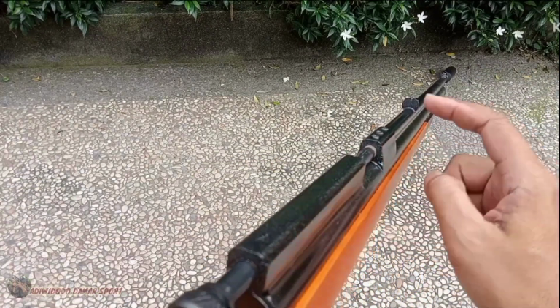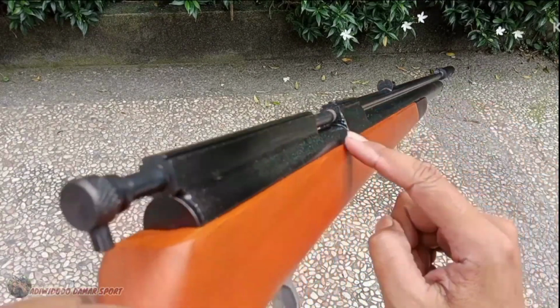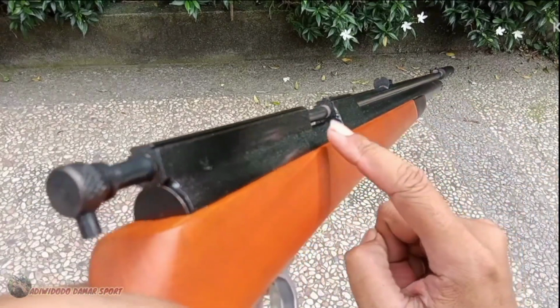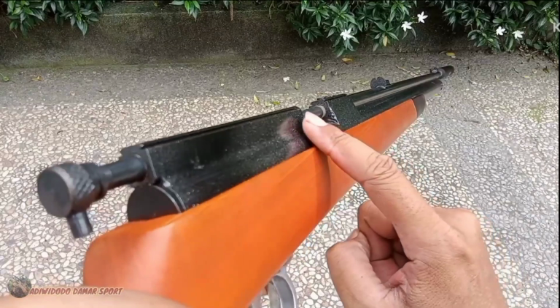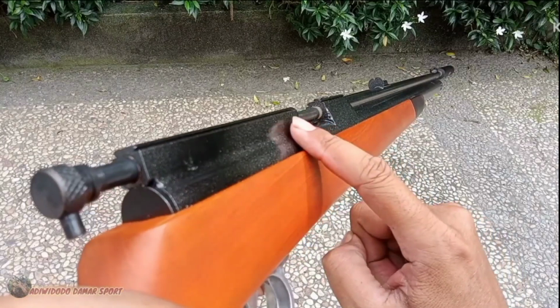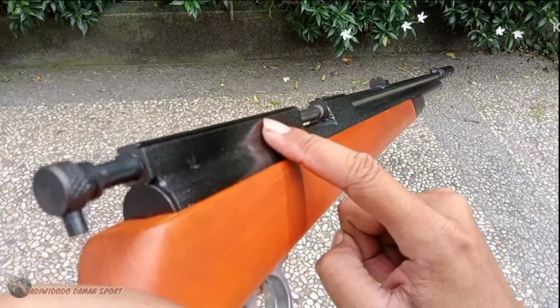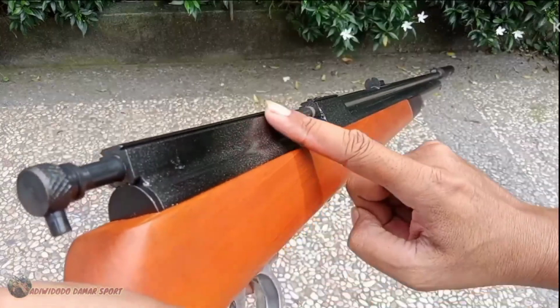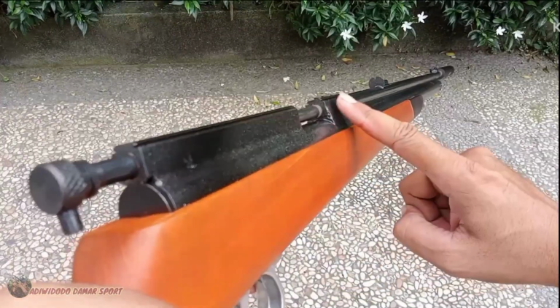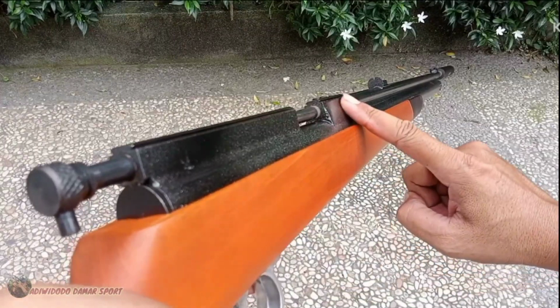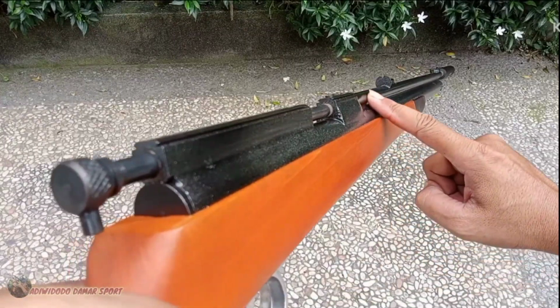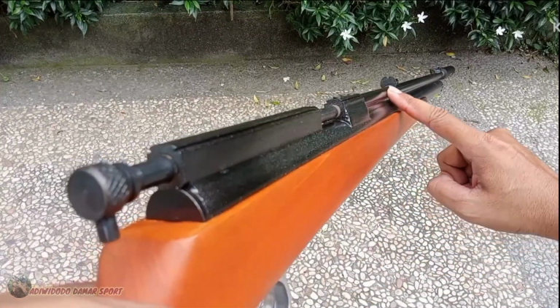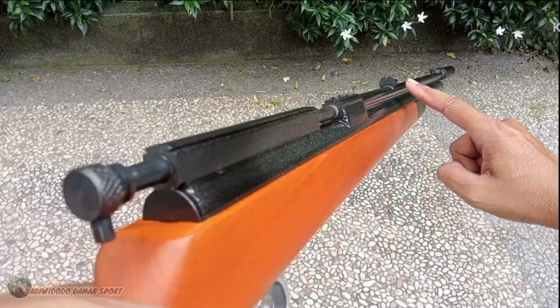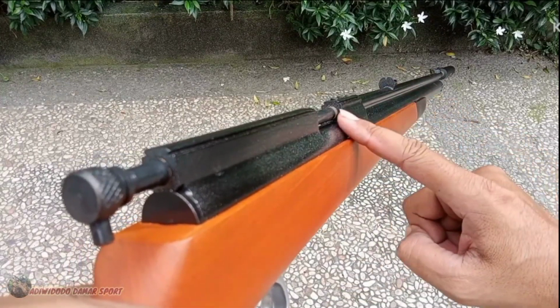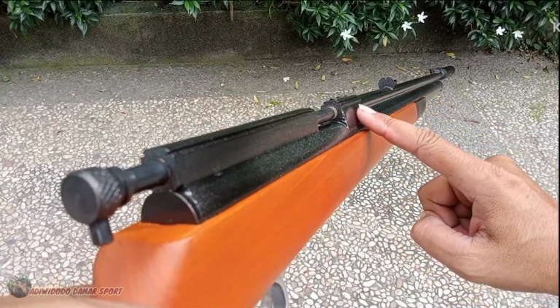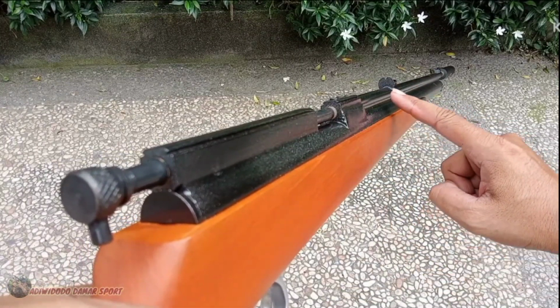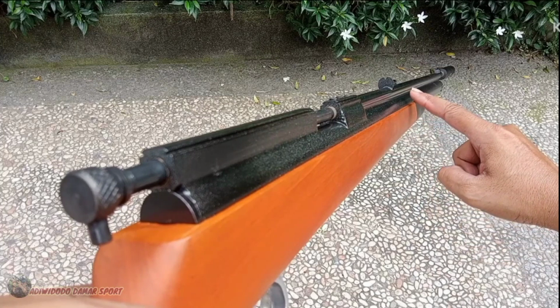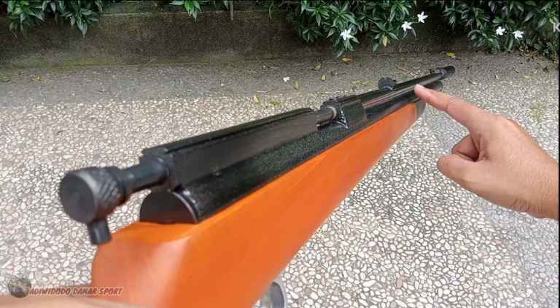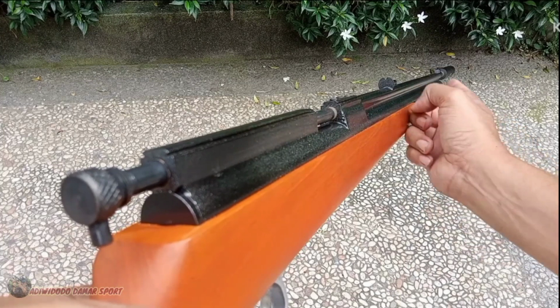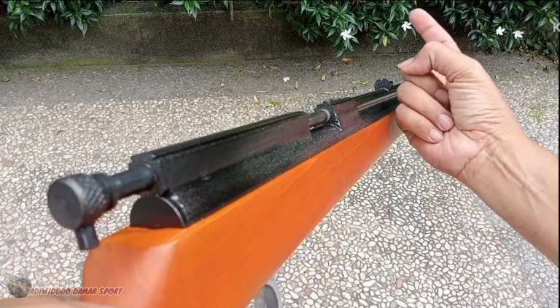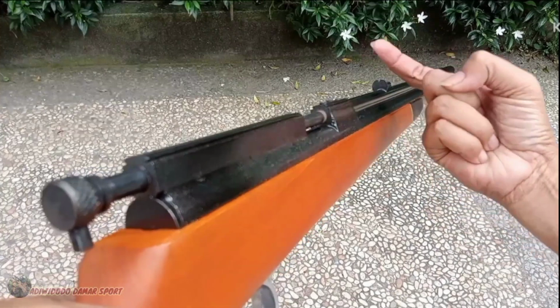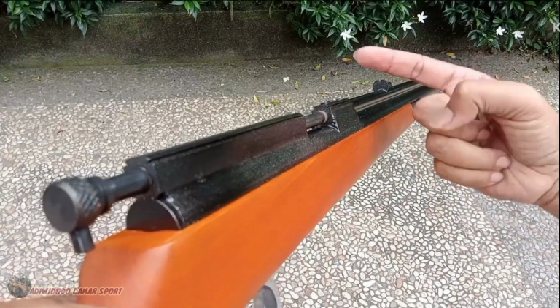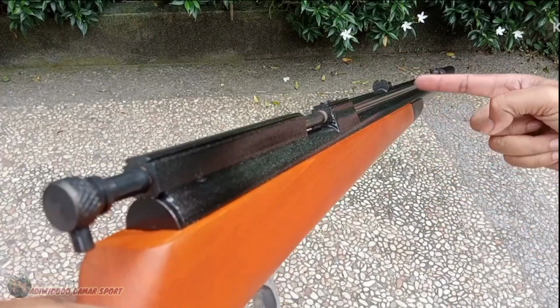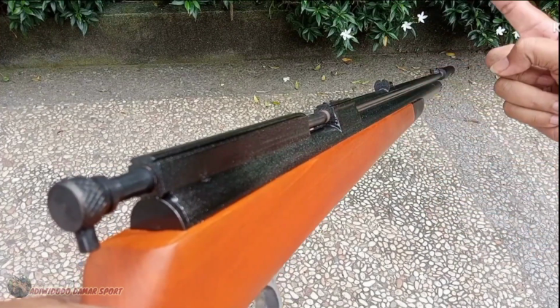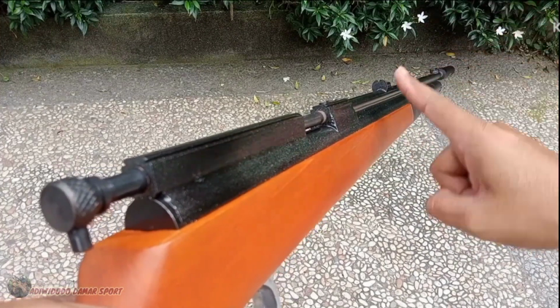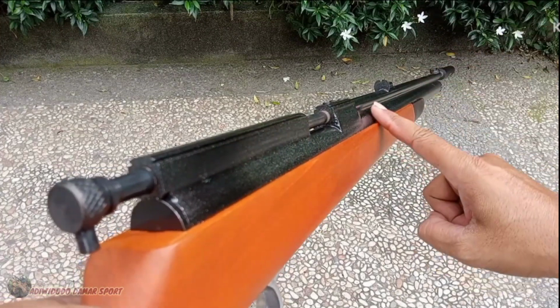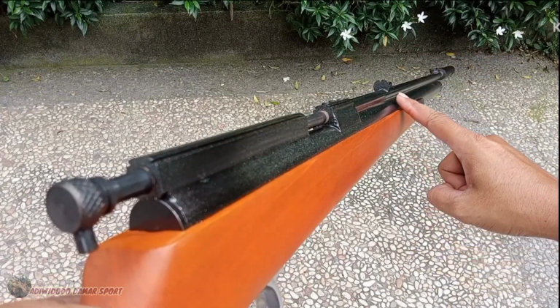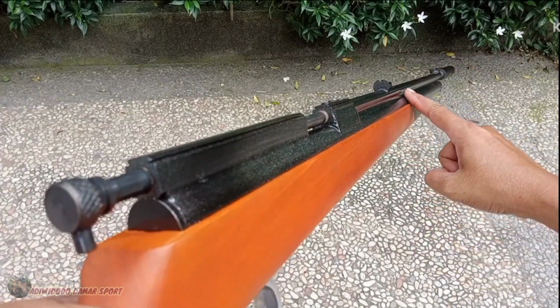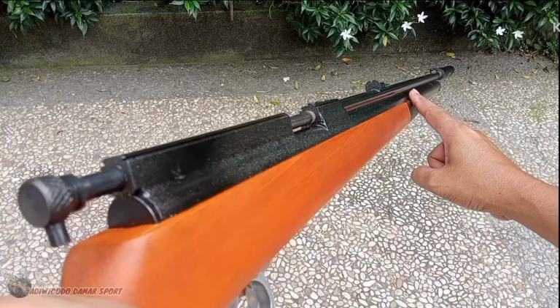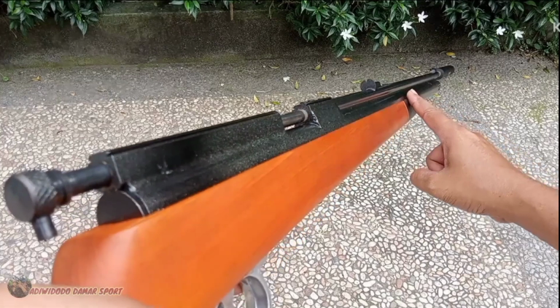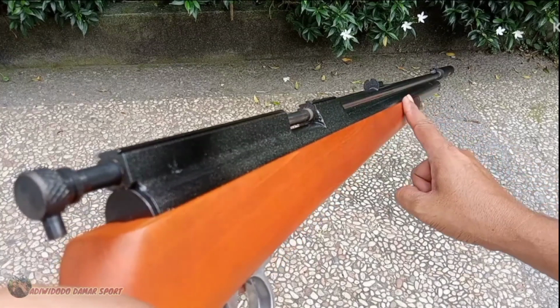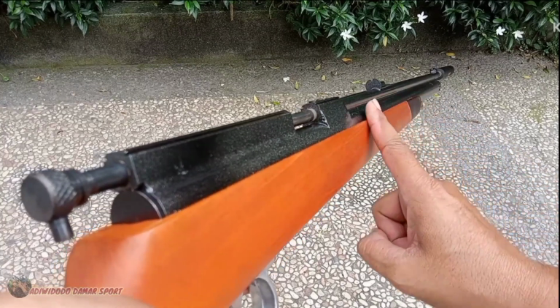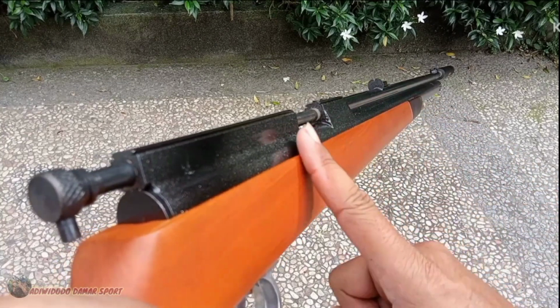Kepresisiannya tidak miring. Meskipun monel, kadang itu monel pengerjaannya dari sini sampai setengah sini agak naik gitu ya. Kalau VMG tidak — mantap ya.